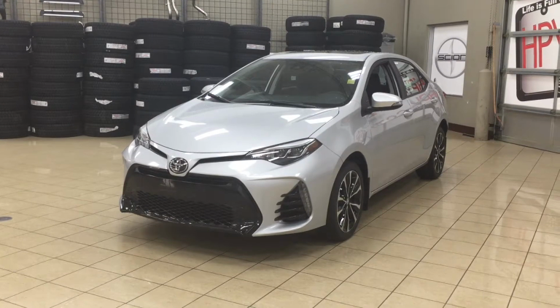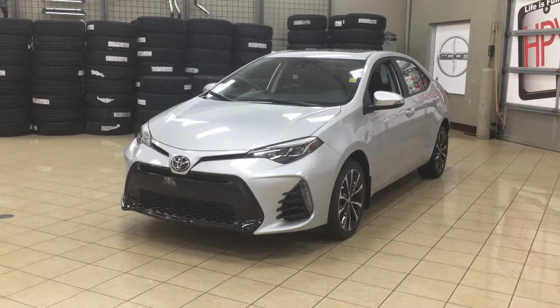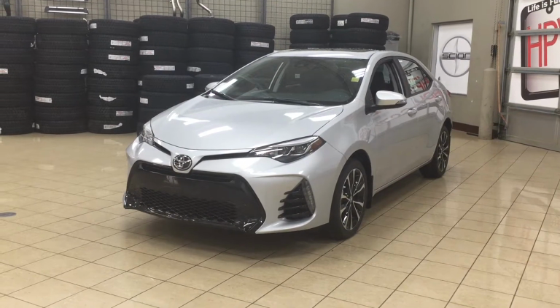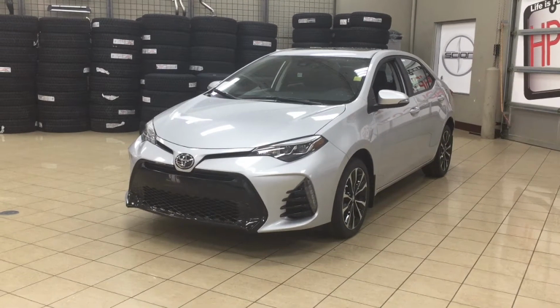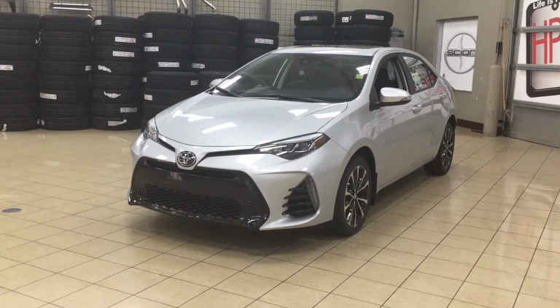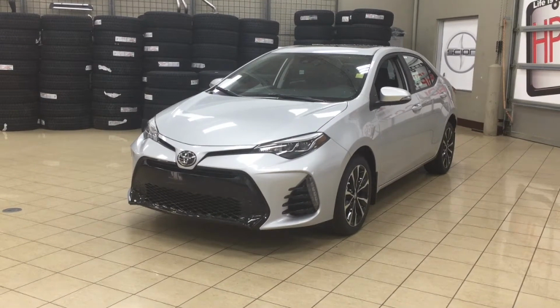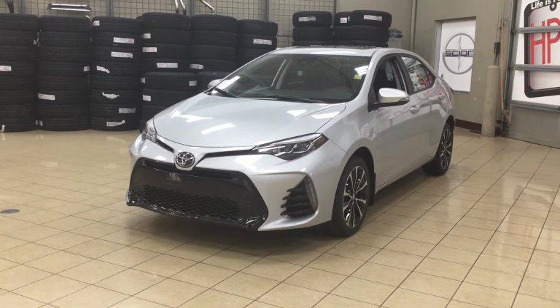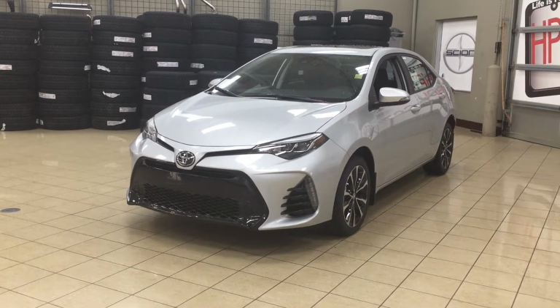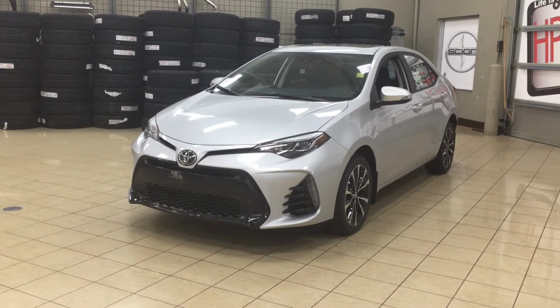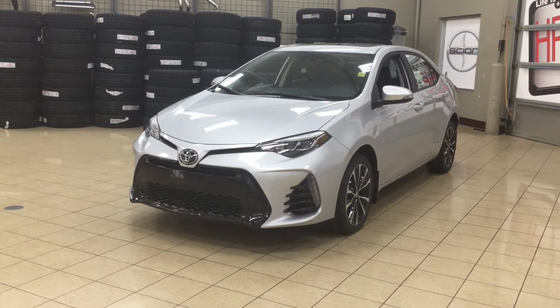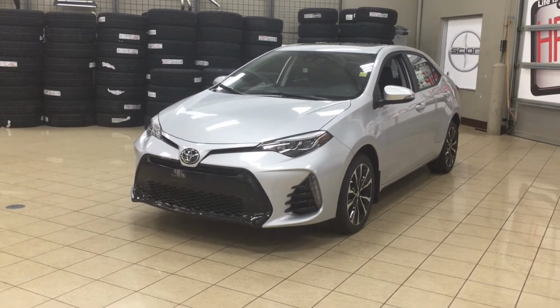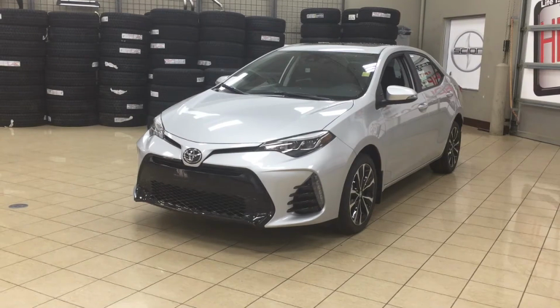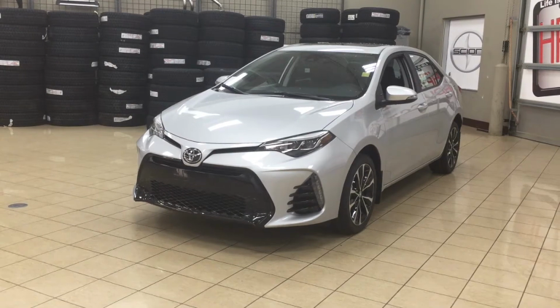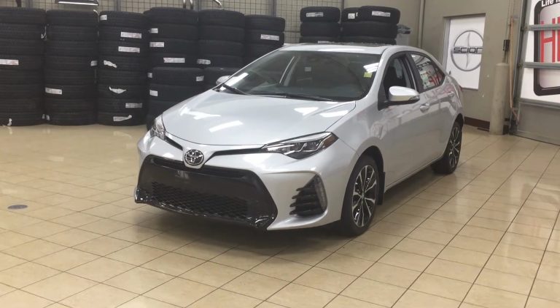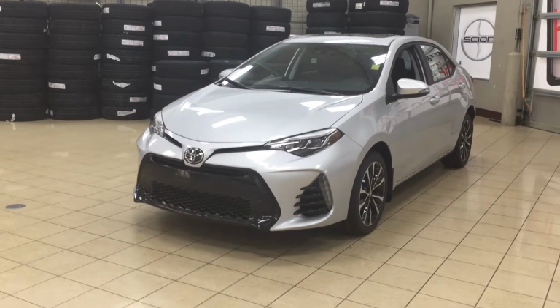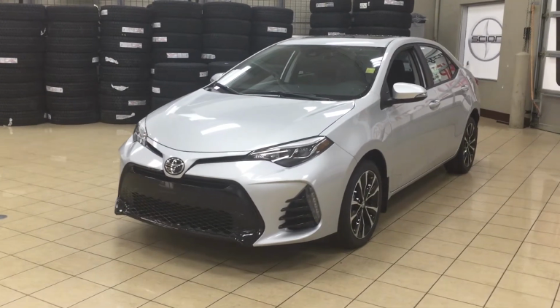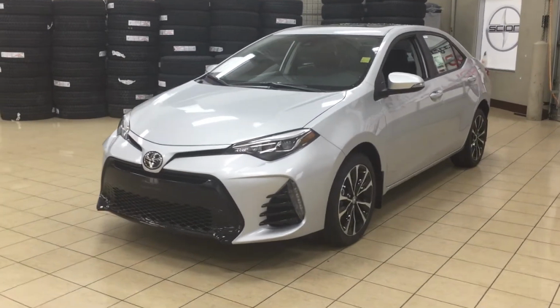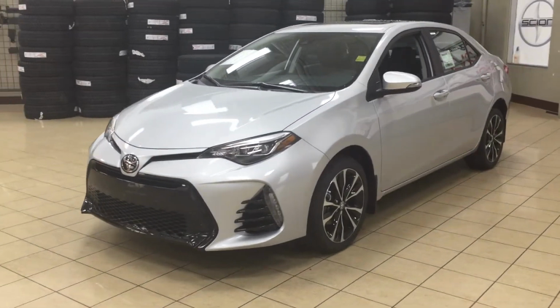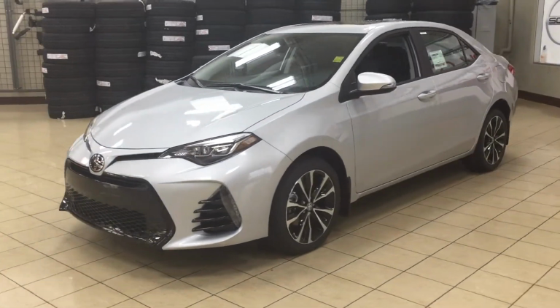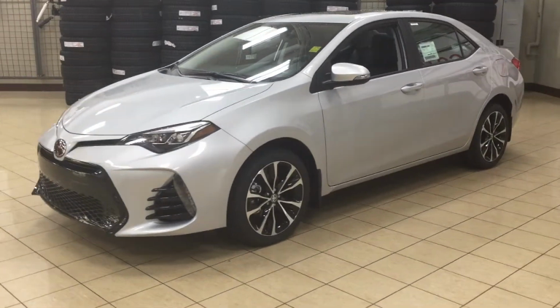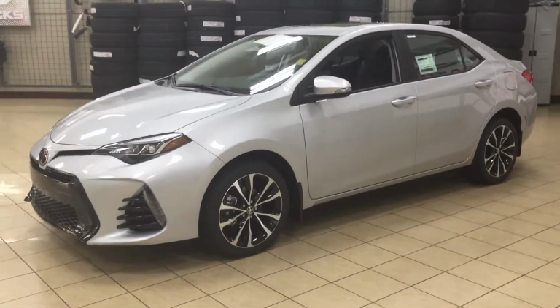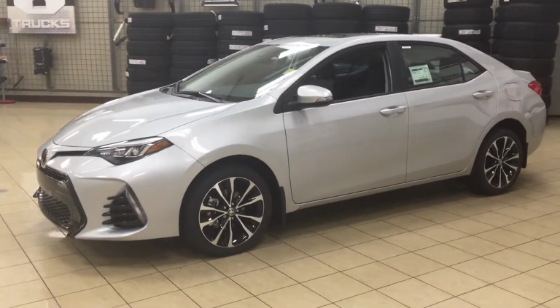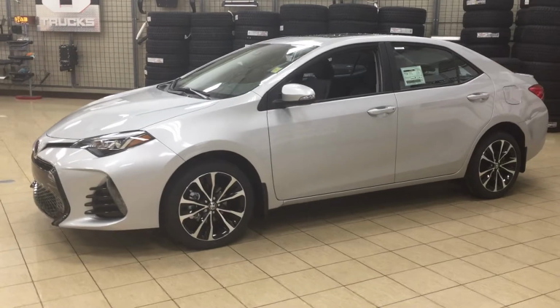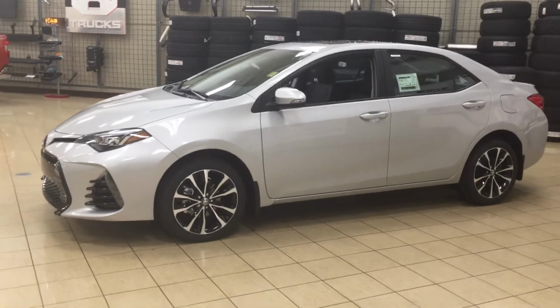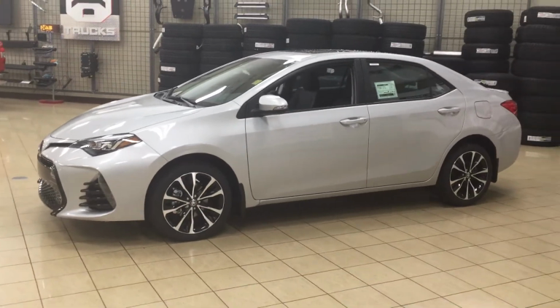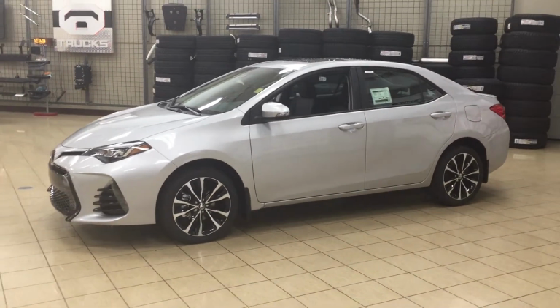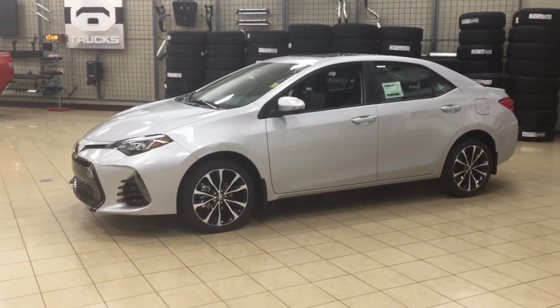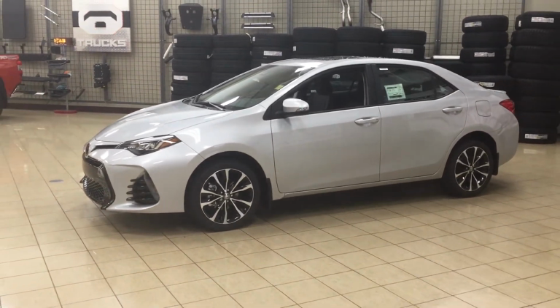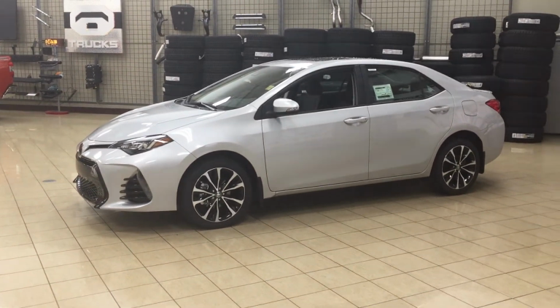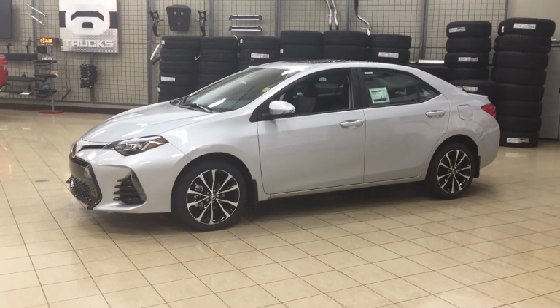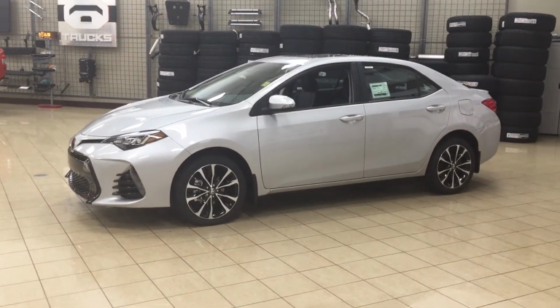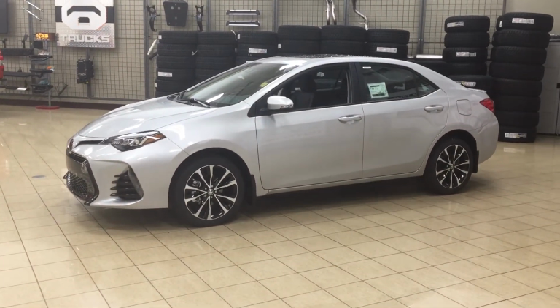The most notable features on the SE Upgrade include its power moonroof, heated steering wheel, and heated front seats. I'm going to go through a couple more features on the inside and outside of the vehicle to get you better familiar with this 2018 Corolla SE Upgrade. Let's get started.